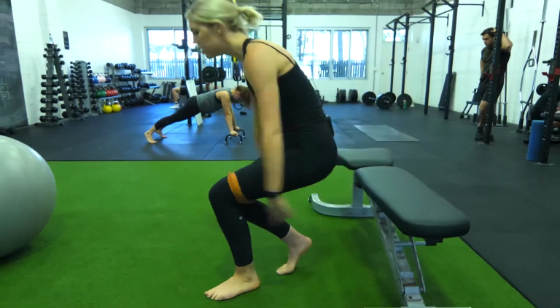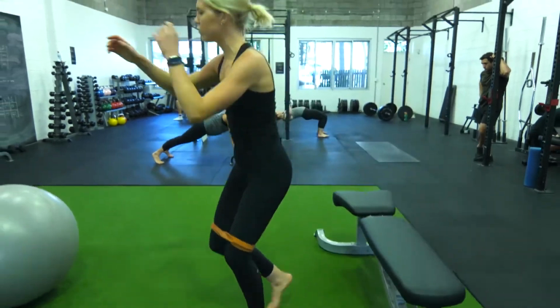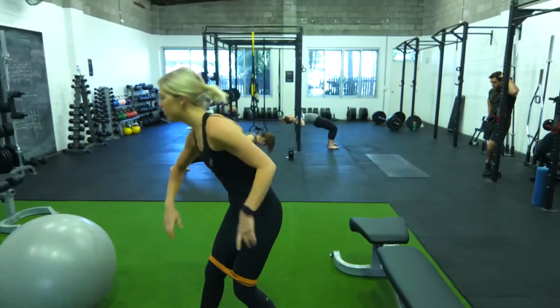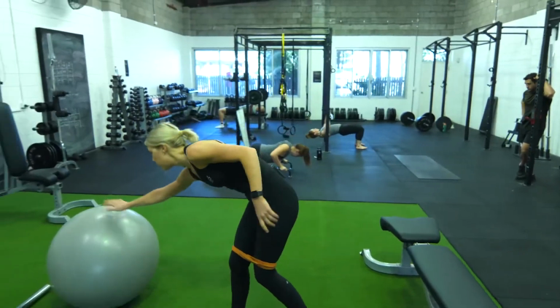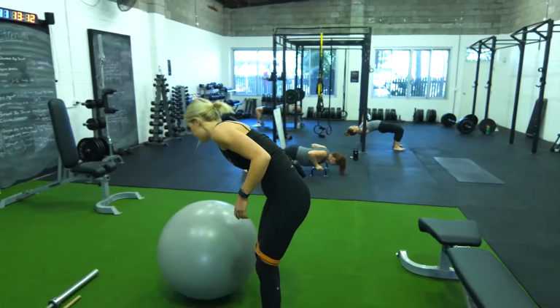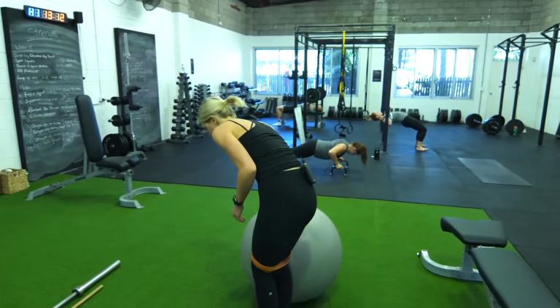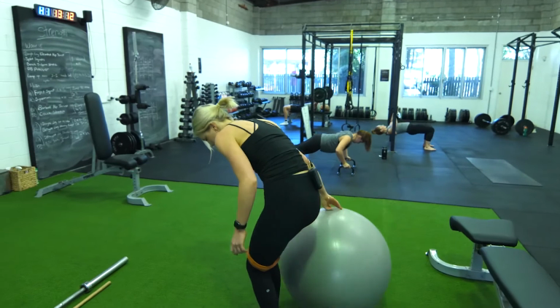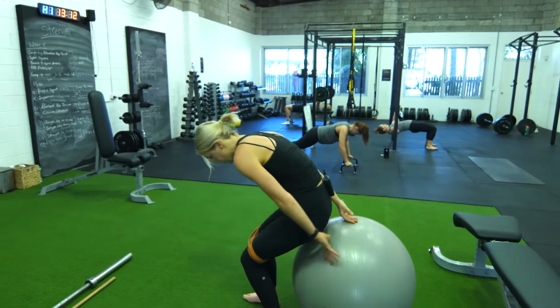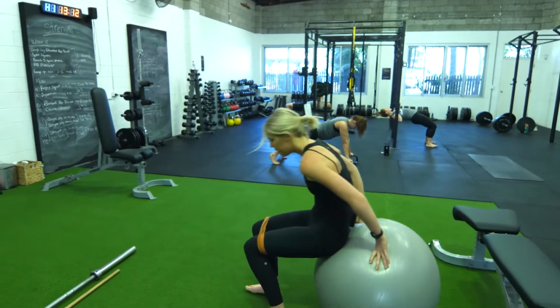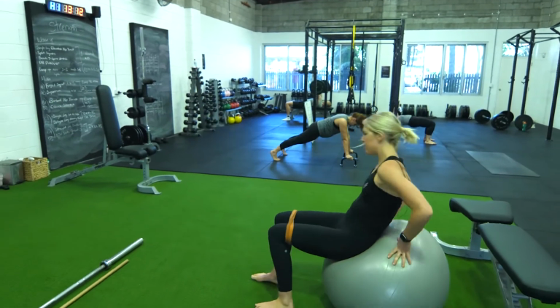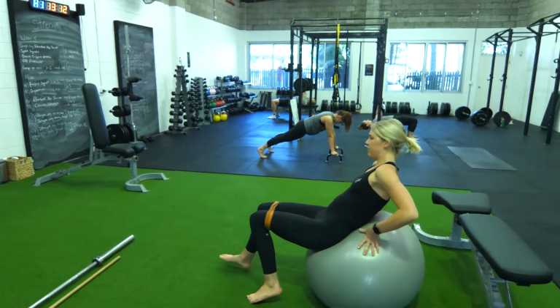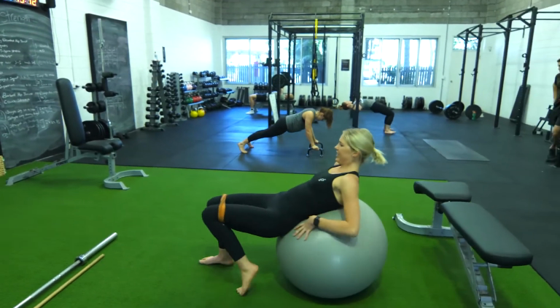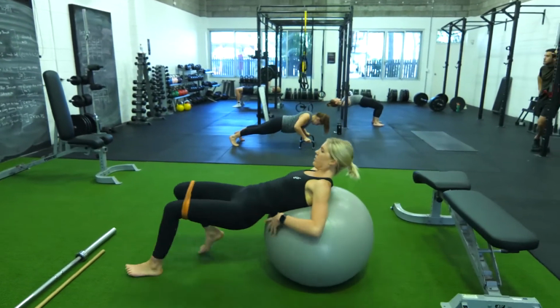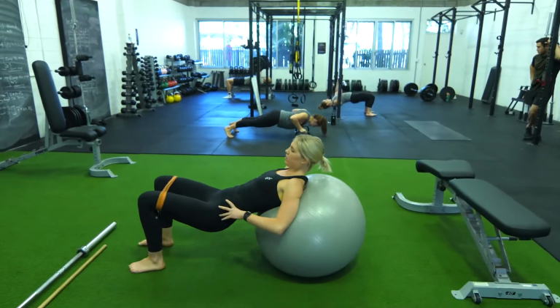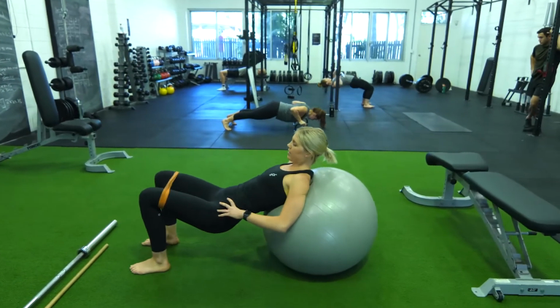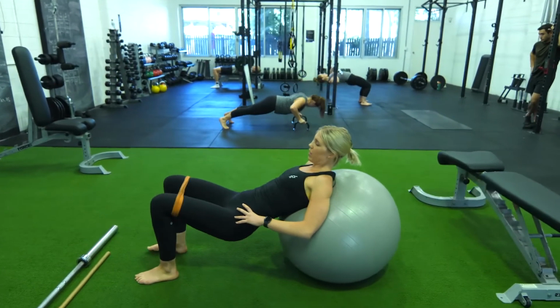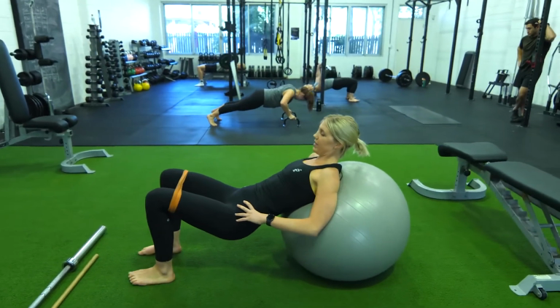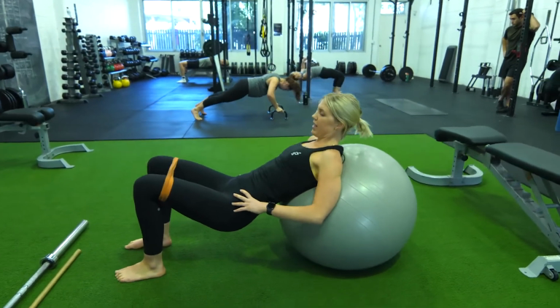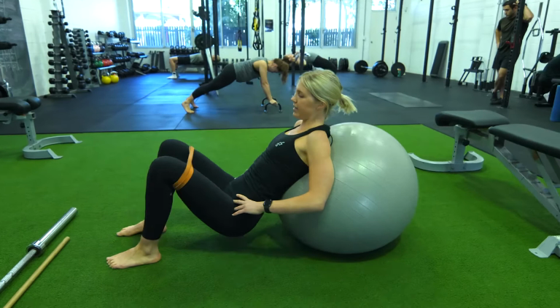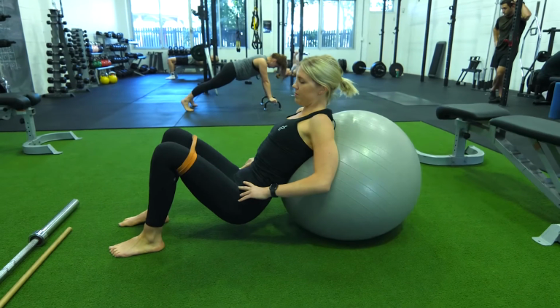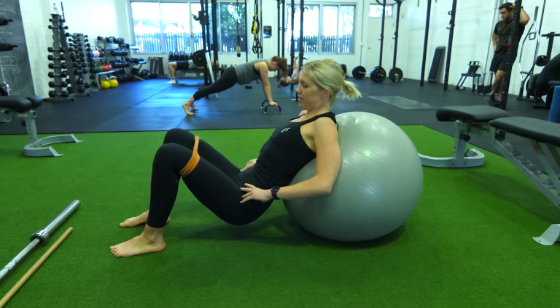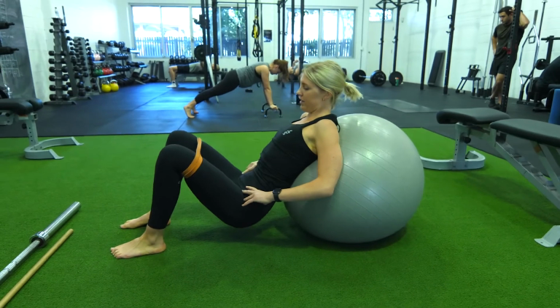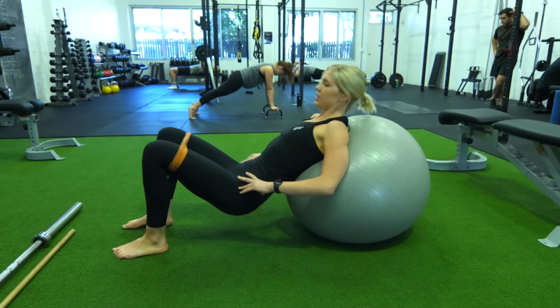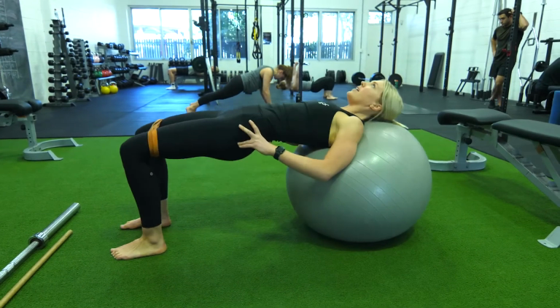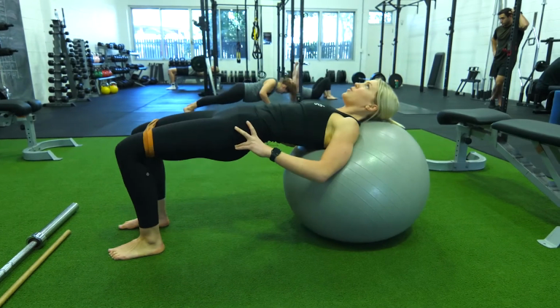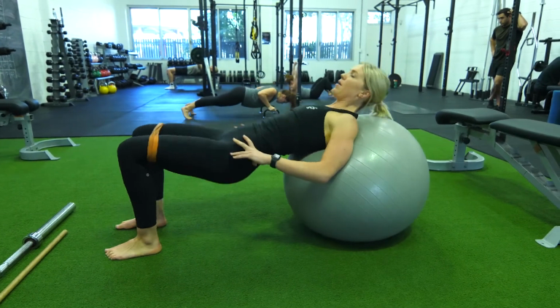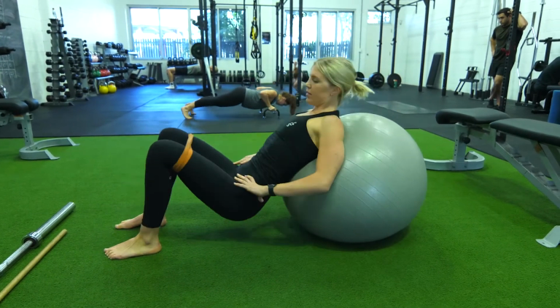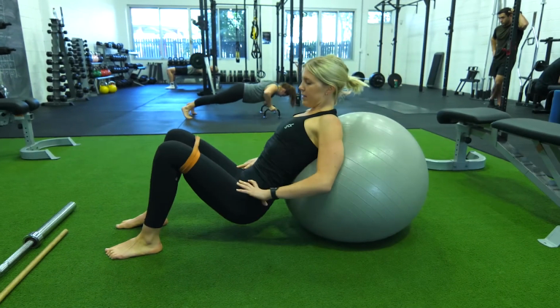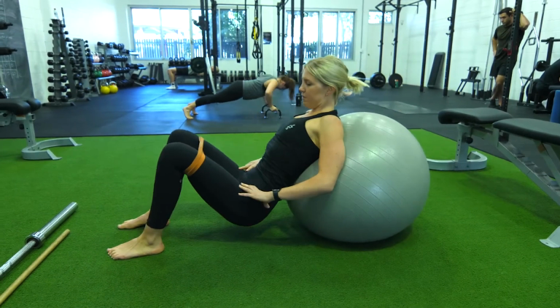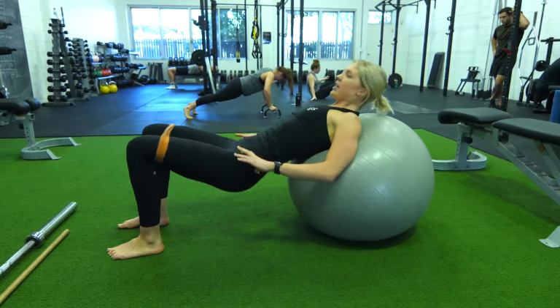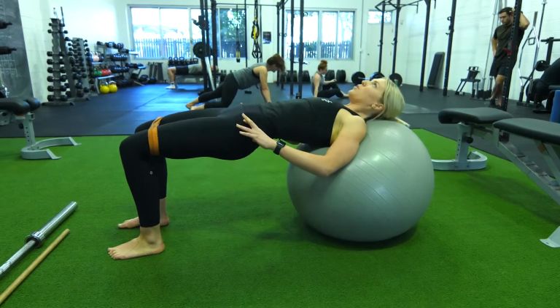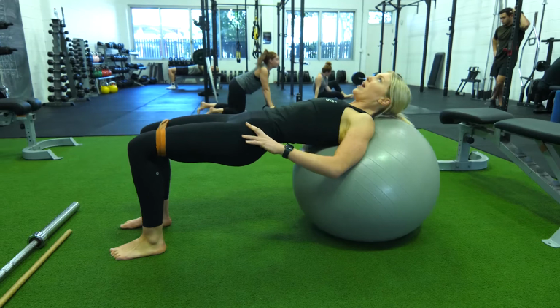You can also do that on the ball. Grab a Swiss ball — there's a bit of instability here. Knees wide against the band, hips down, tuck the hips, hips all the way up, tuck the hips, hips all the way up.